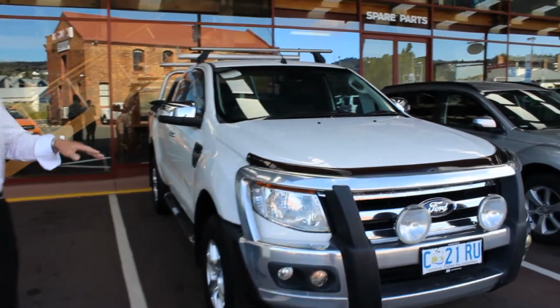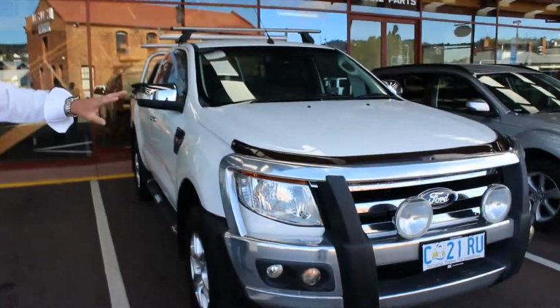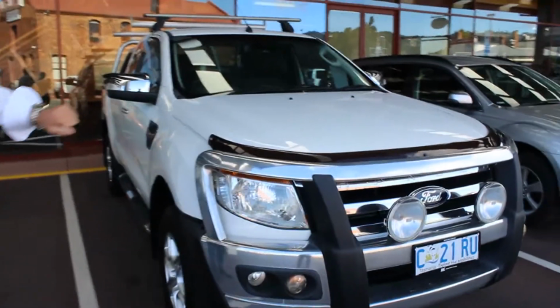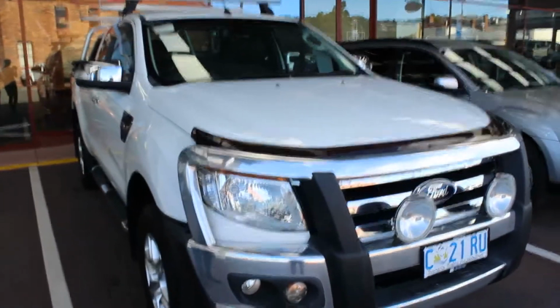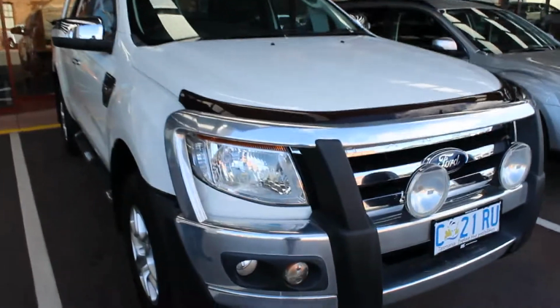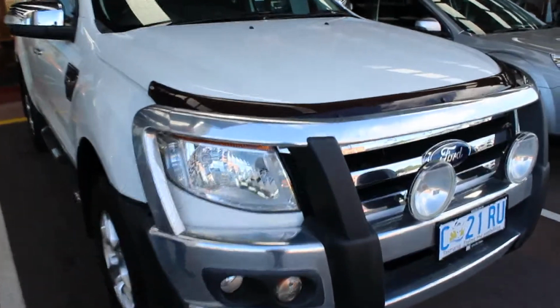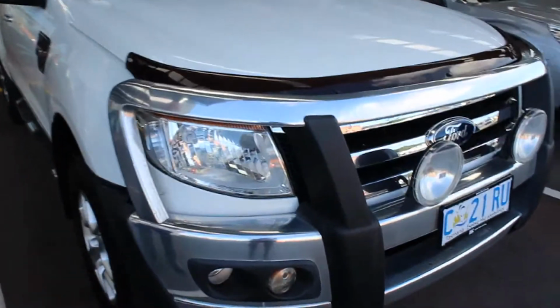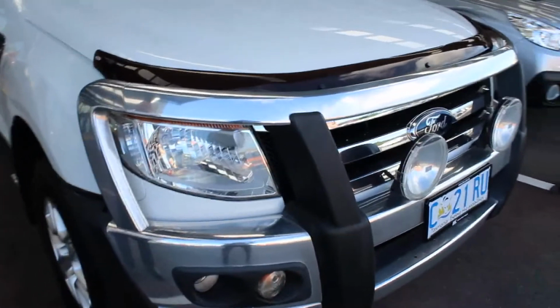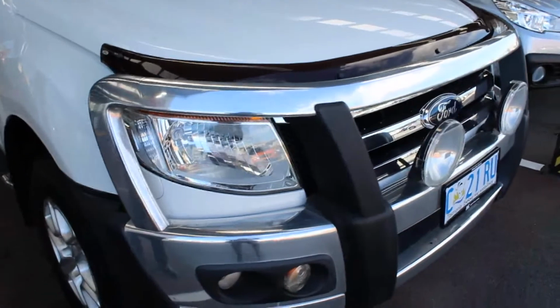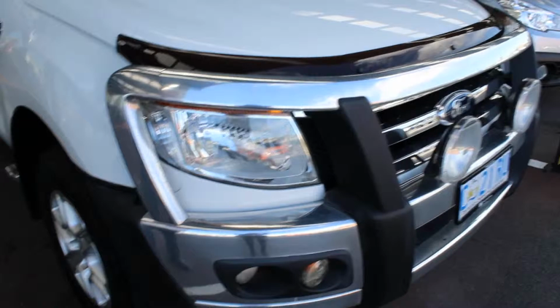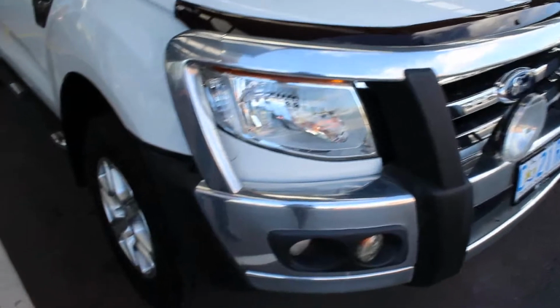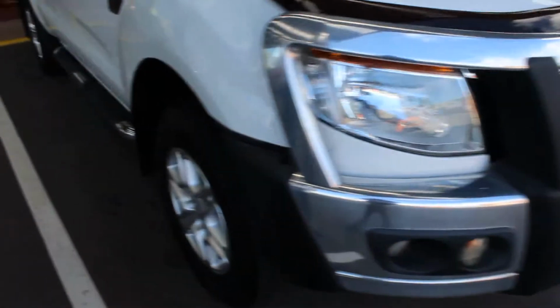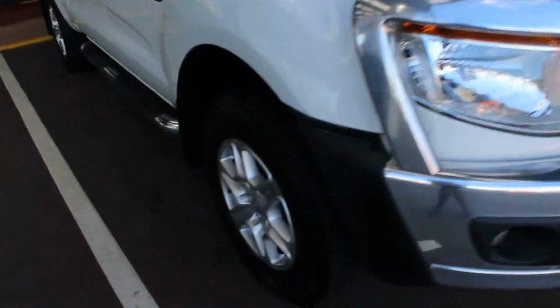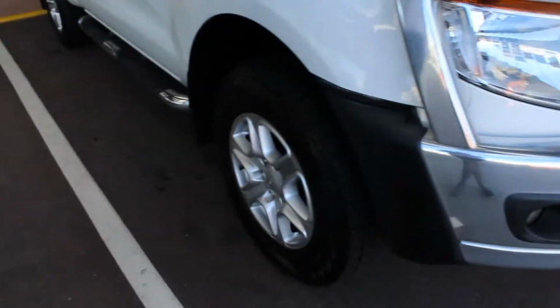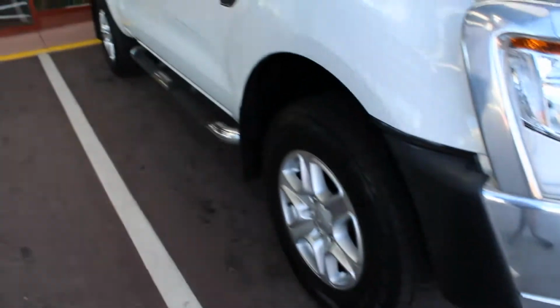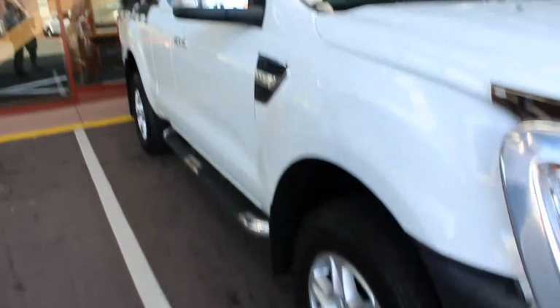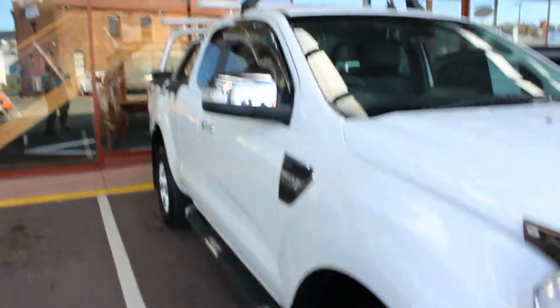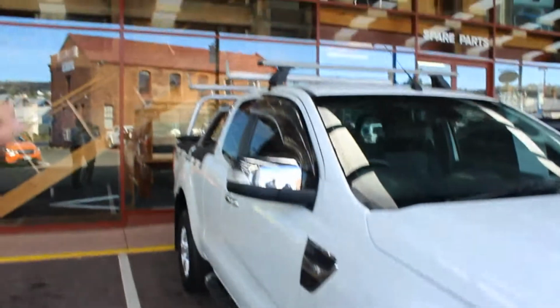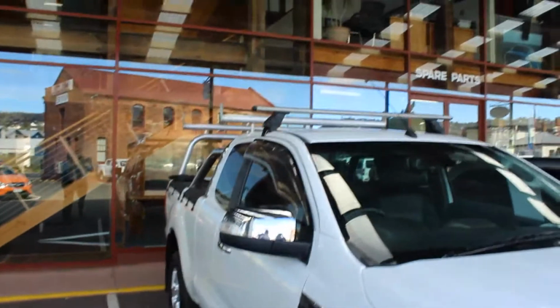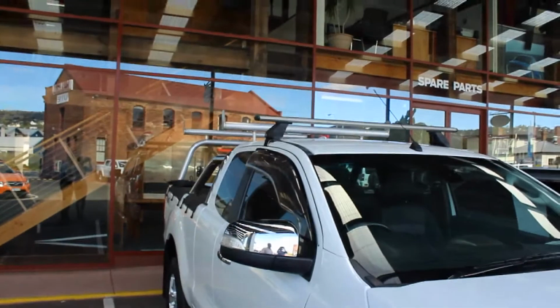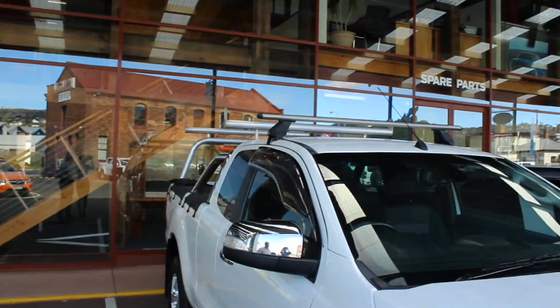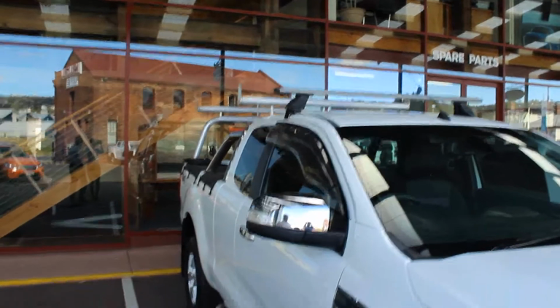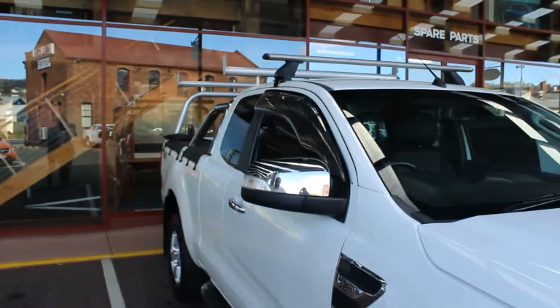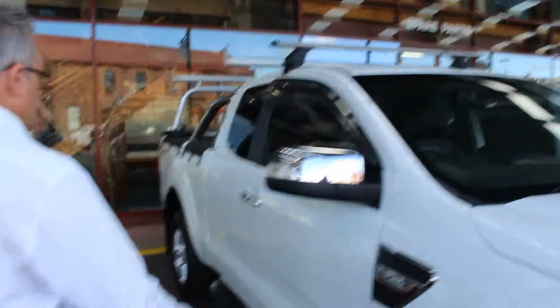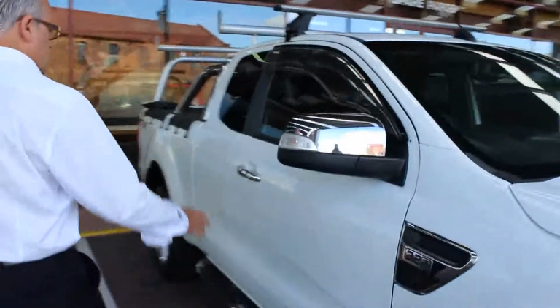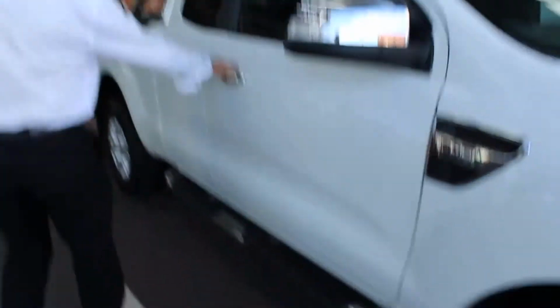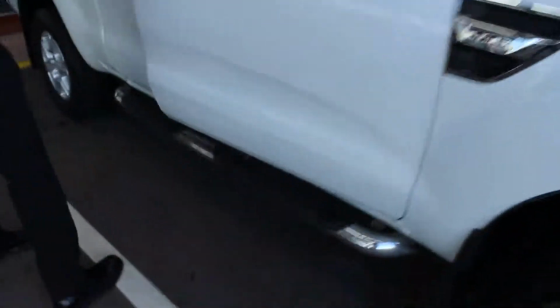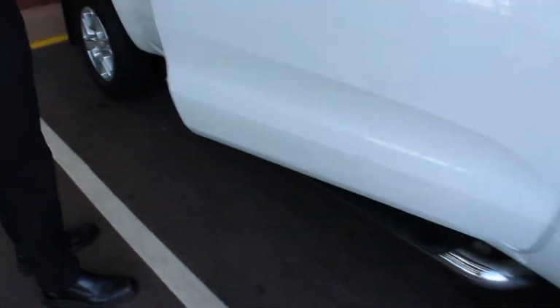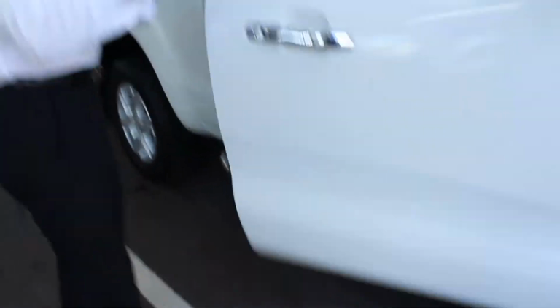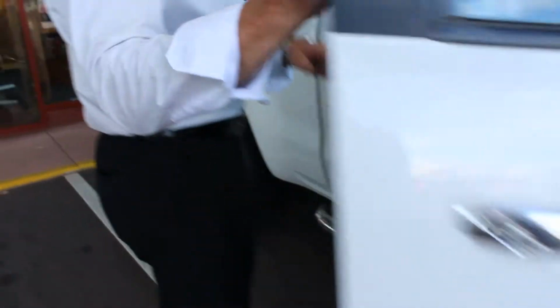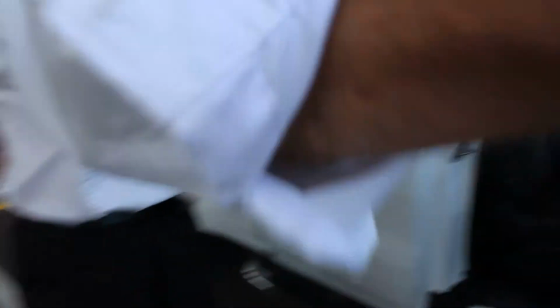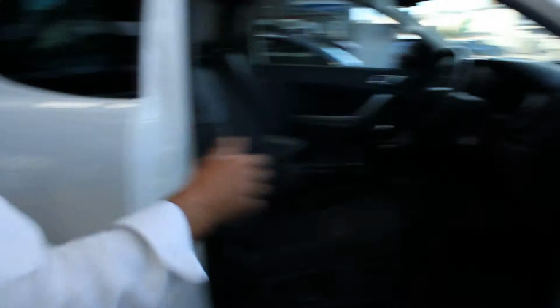Obviously you can see a few things — it's got the driving lights and the bull bar as well. Aluminium wheels. You can see the bars on the top there, so it's all set for carrying stuff. Side steps are standard on the XLT, and electric chrome folding mirrors.